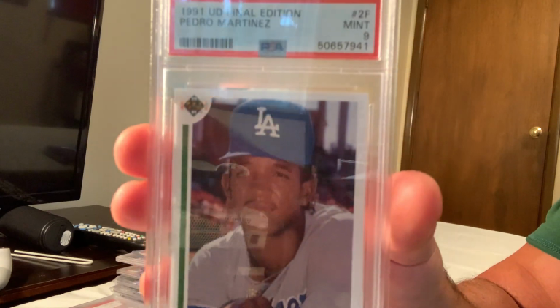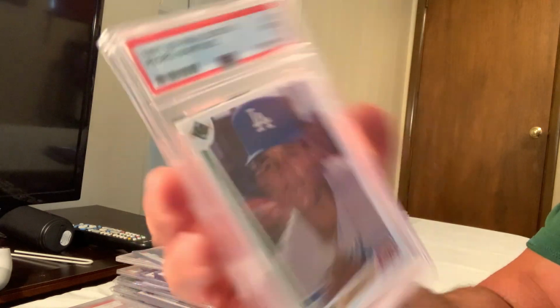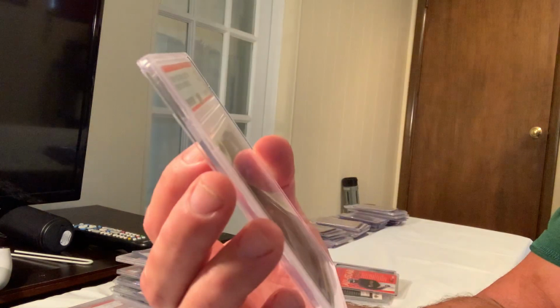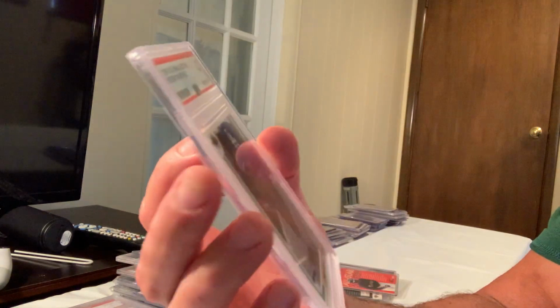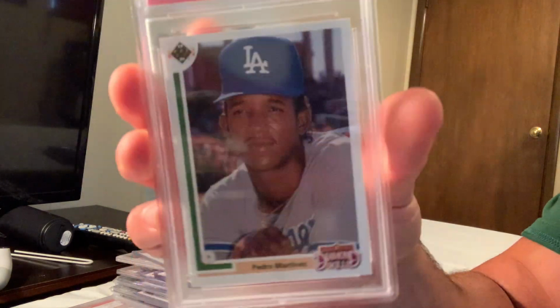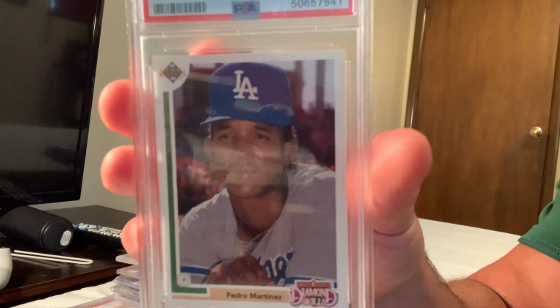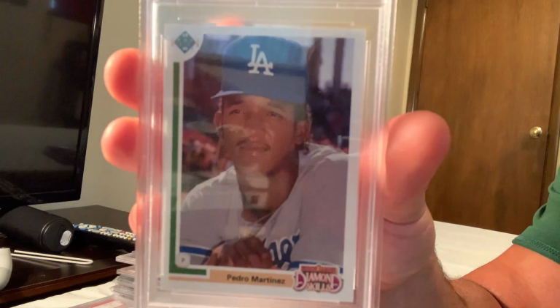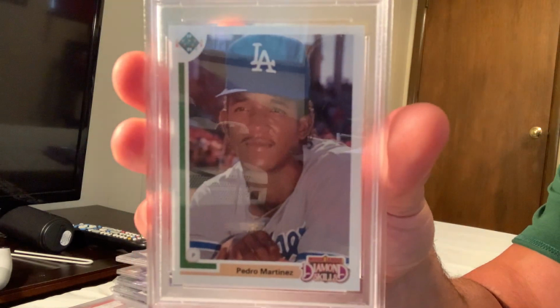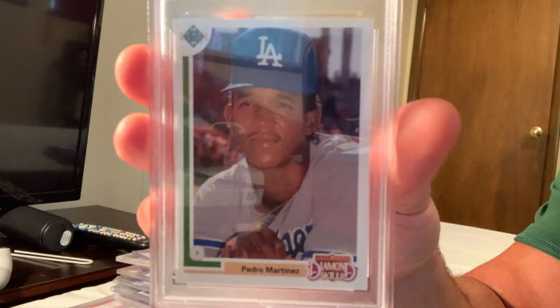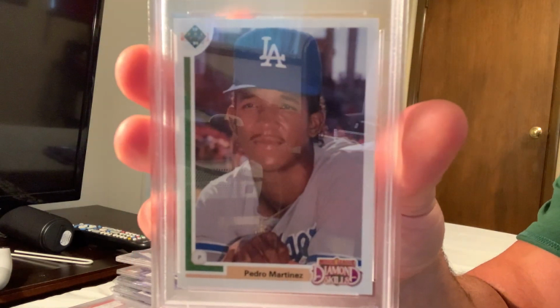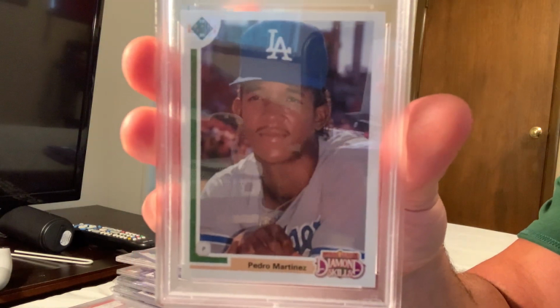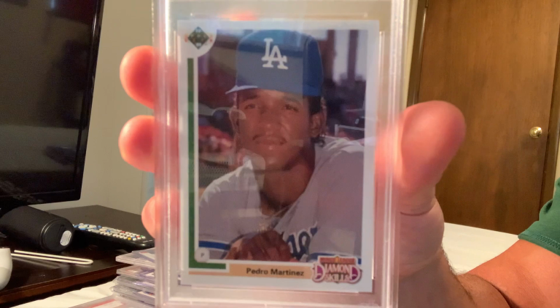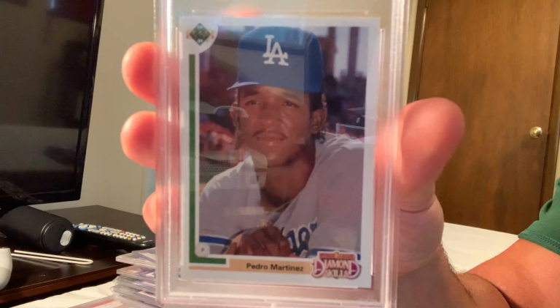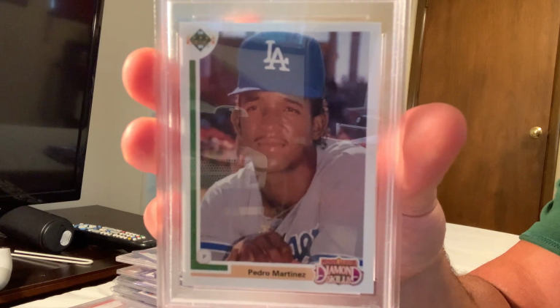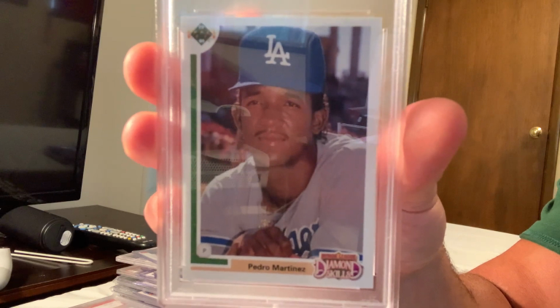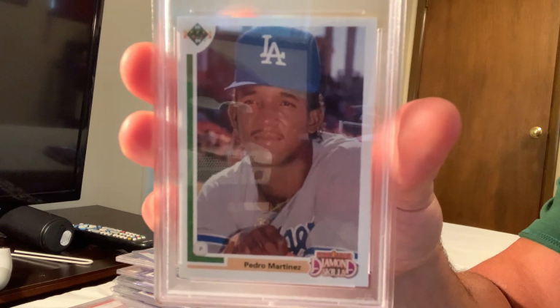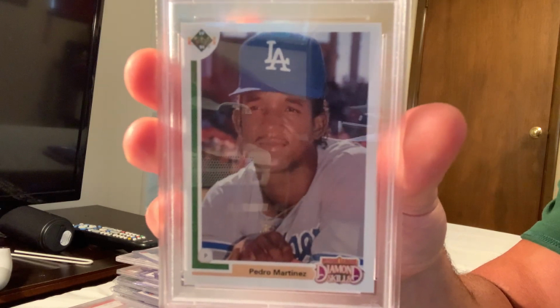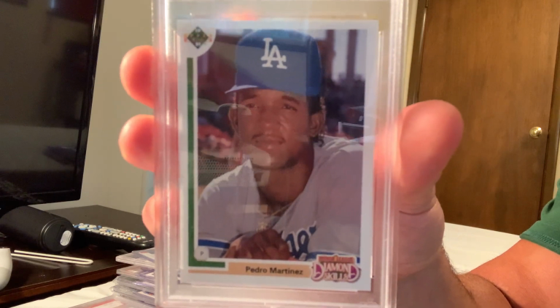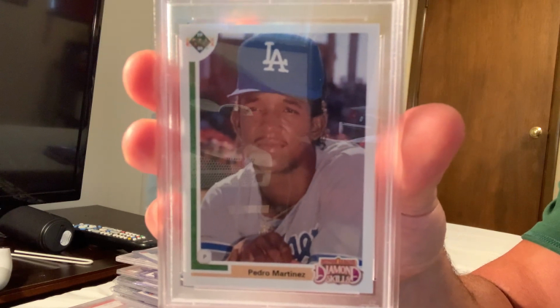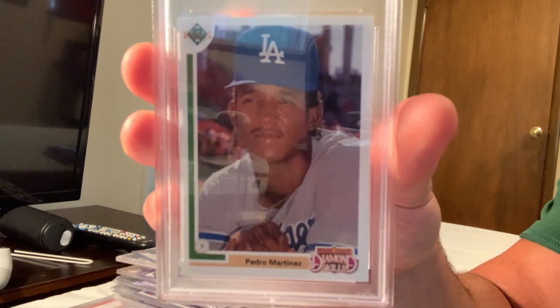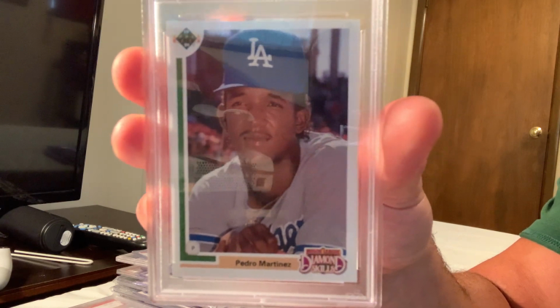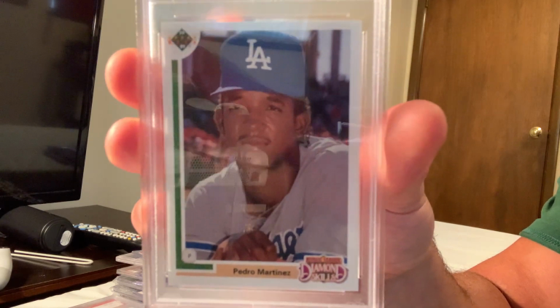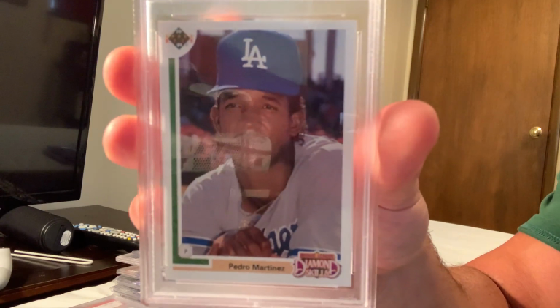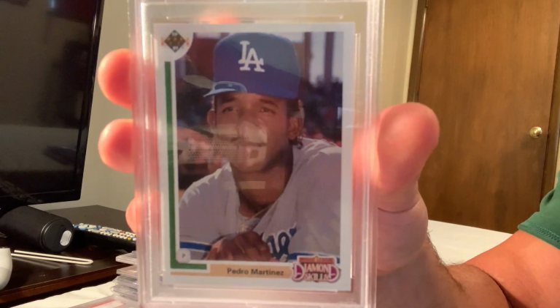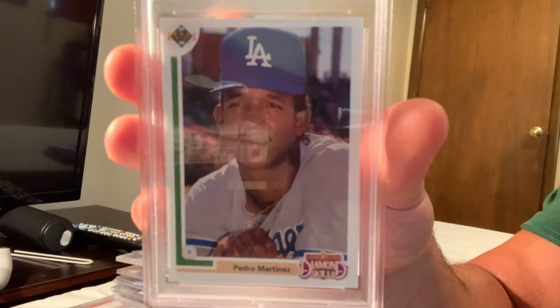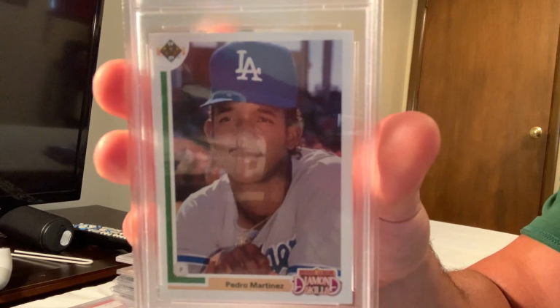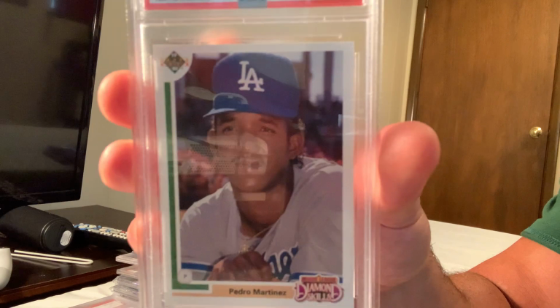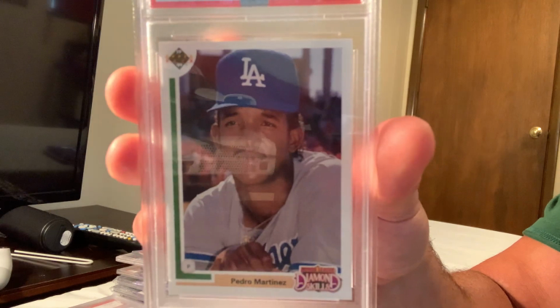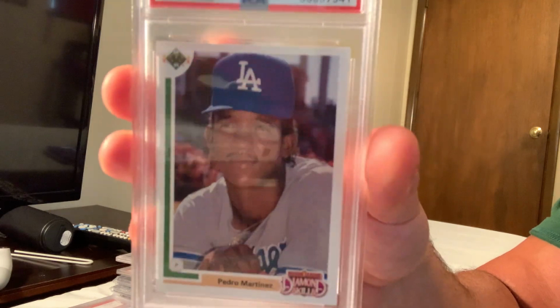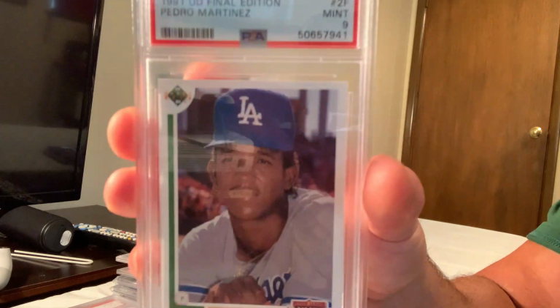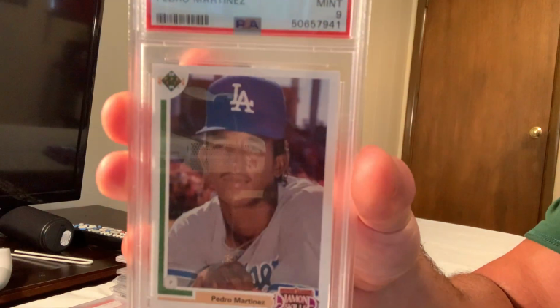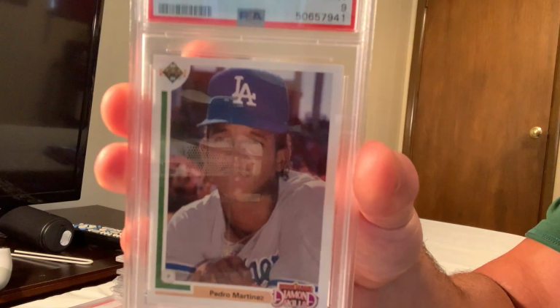Next up is the 1991 Upper Deck Final Edition, in Mint 9, the true rookie card of Pedro Martinez. In Gem Mint 10 that sold for $140.